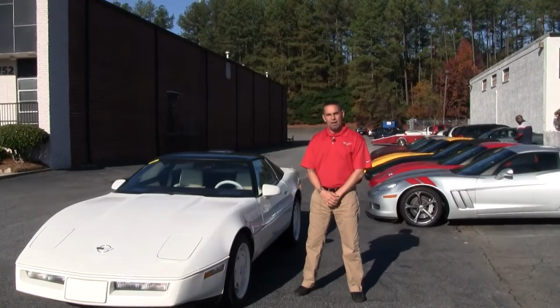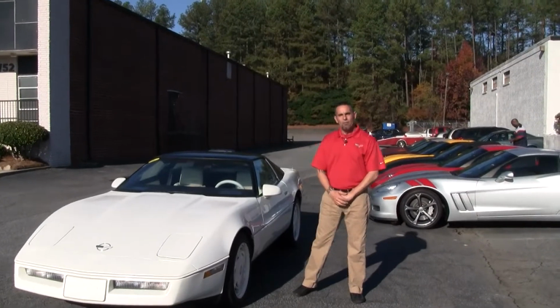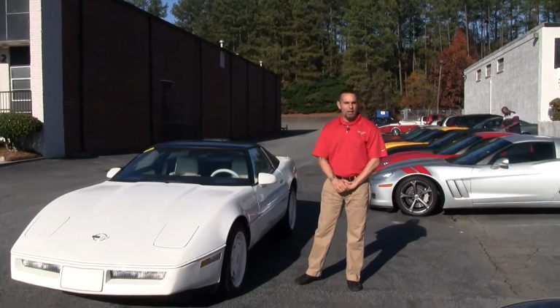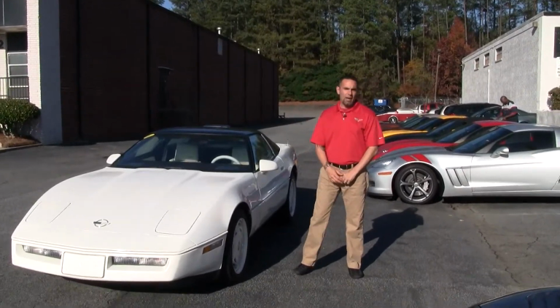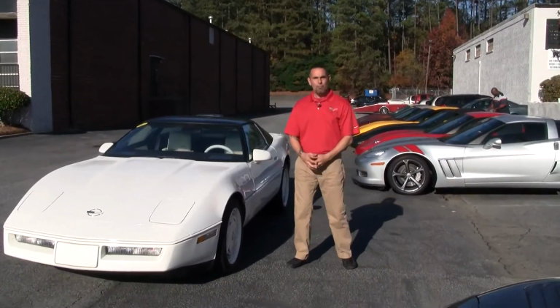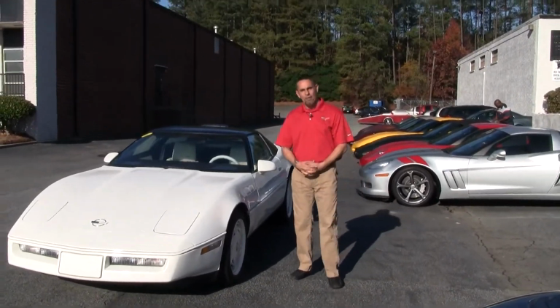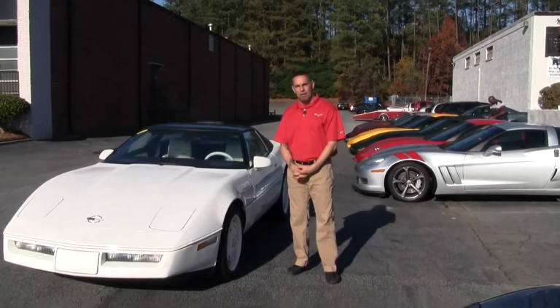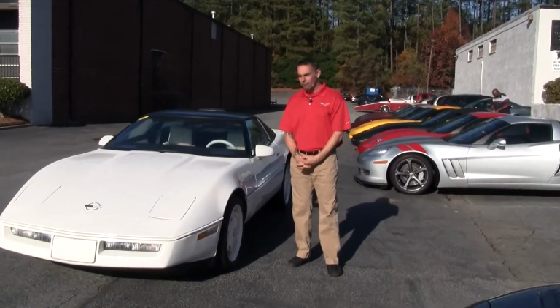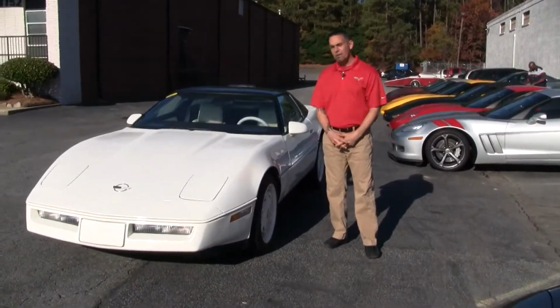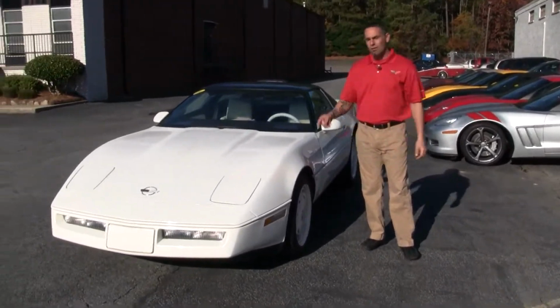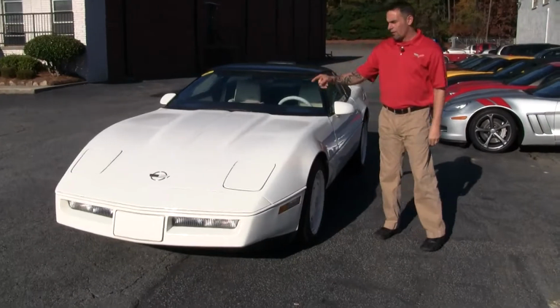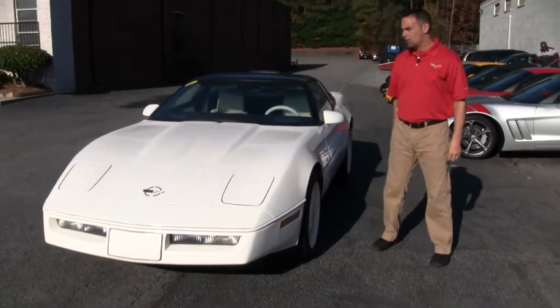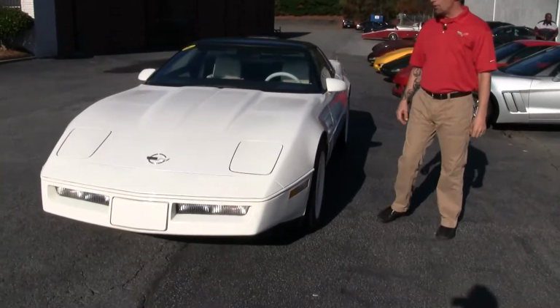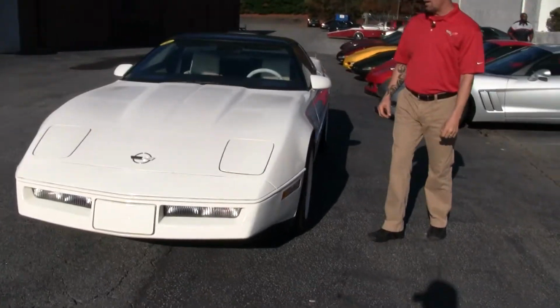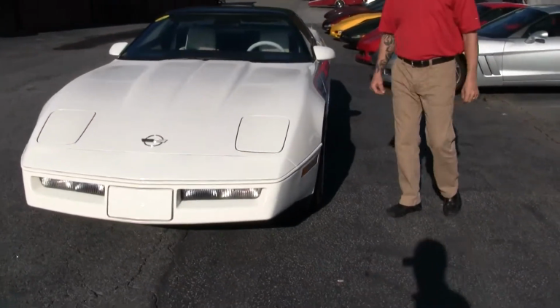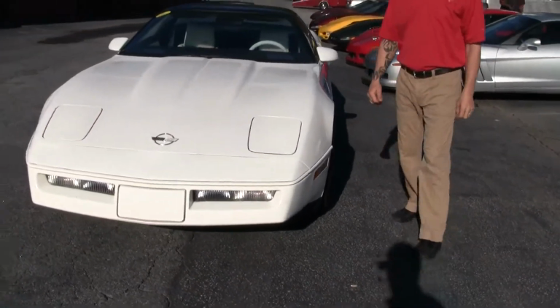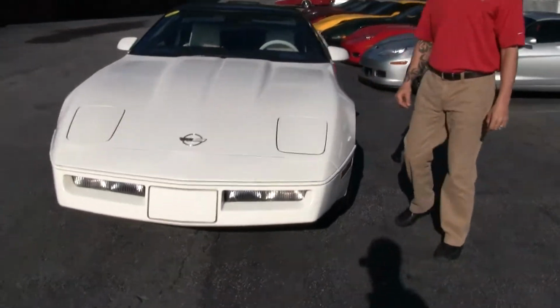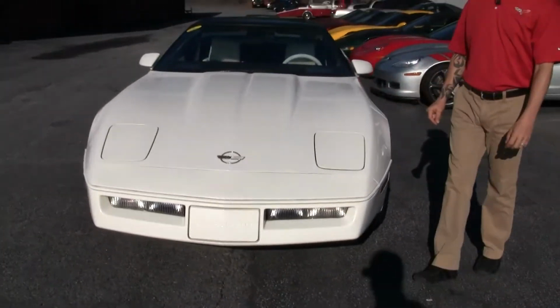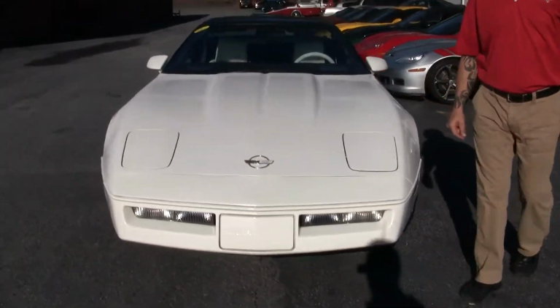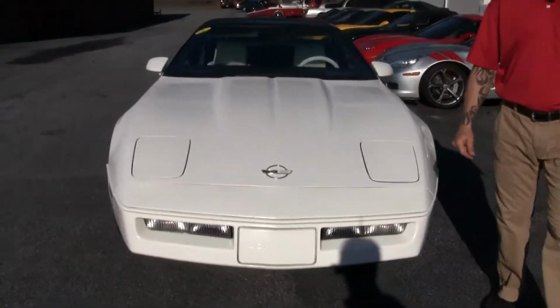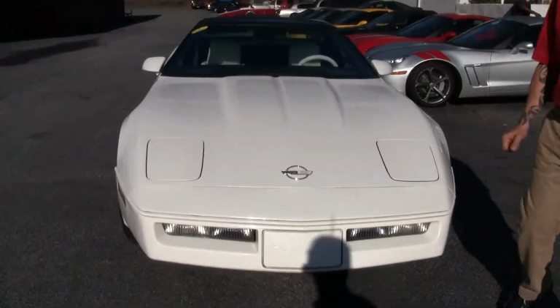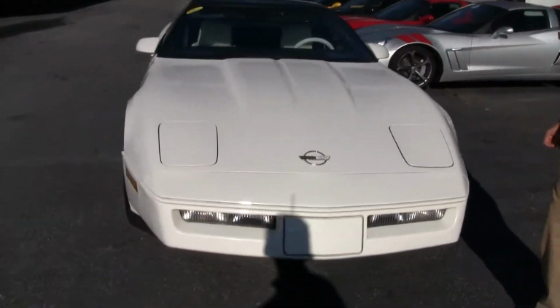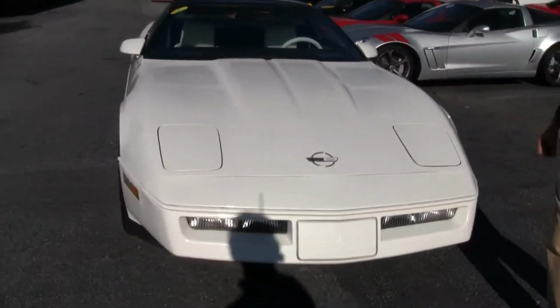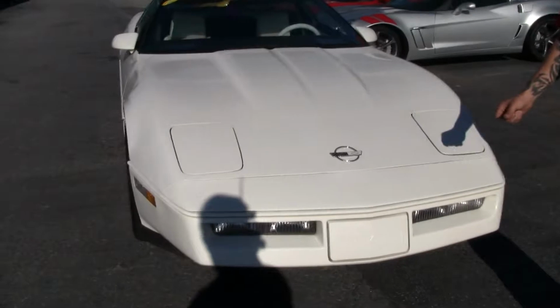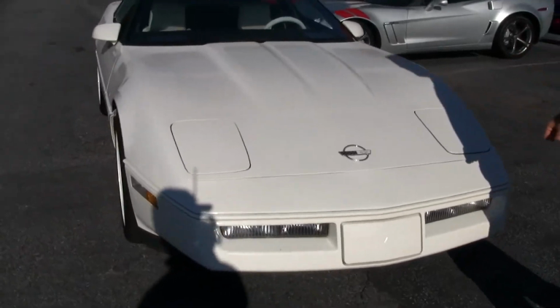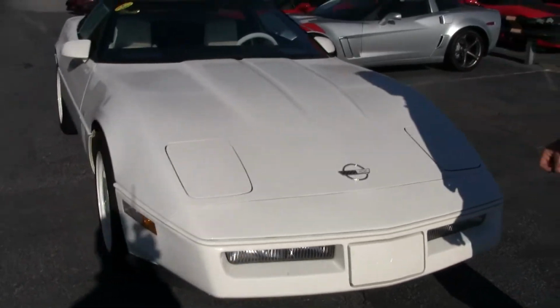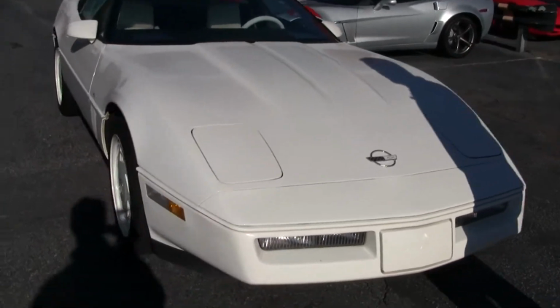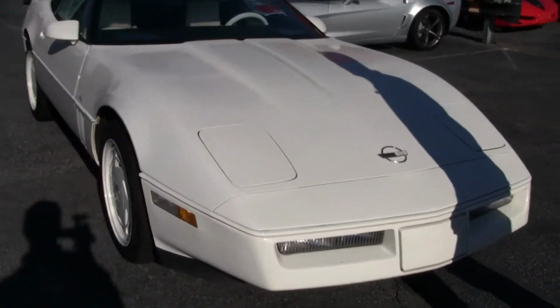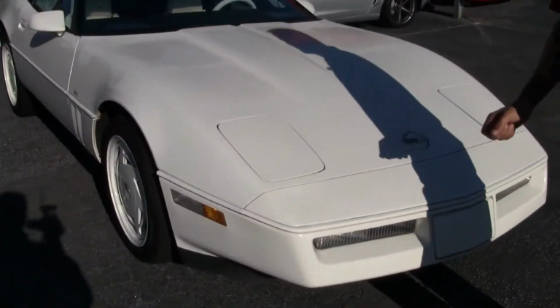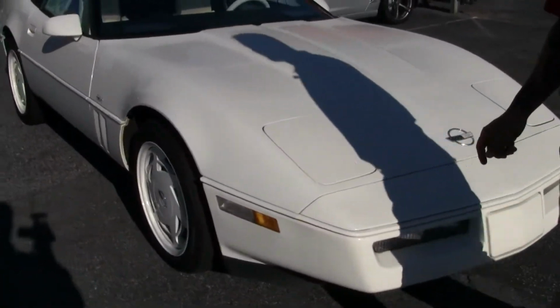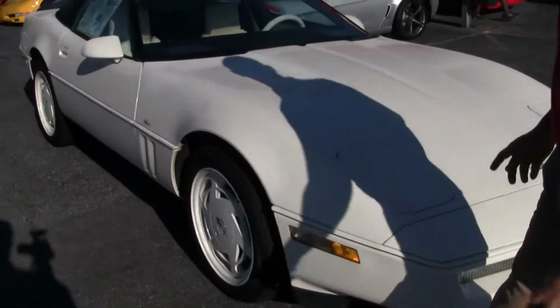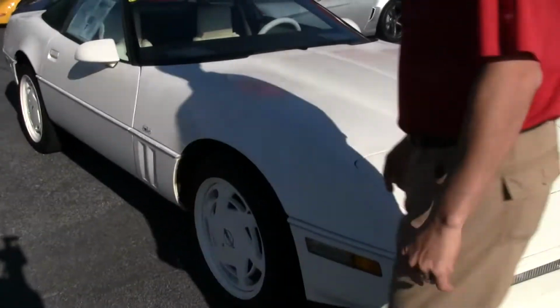Hi, Brett here again at Buy A Vet in Atlanta. I'm going to share with you today this 35th anniversary Corvette. It's a special edition — they did not make a whole lot of these.